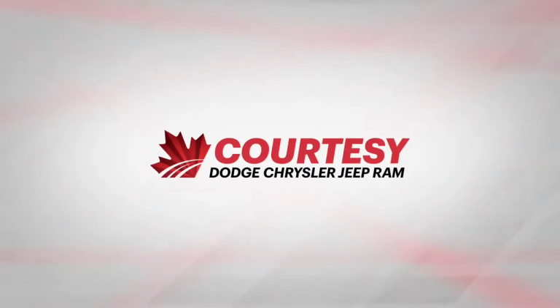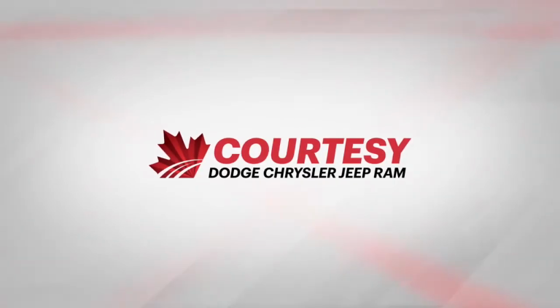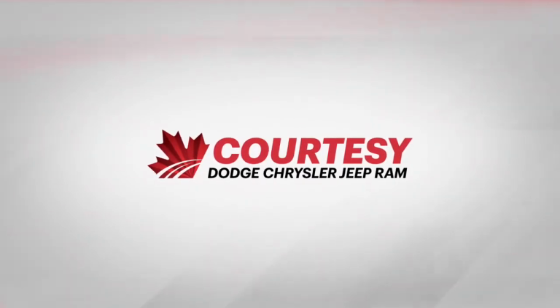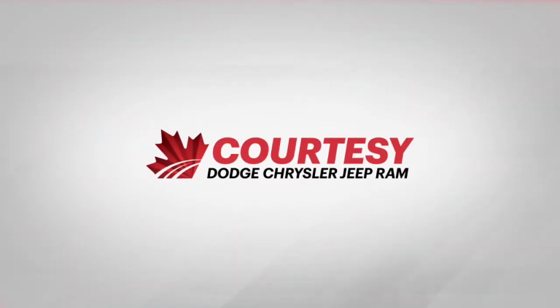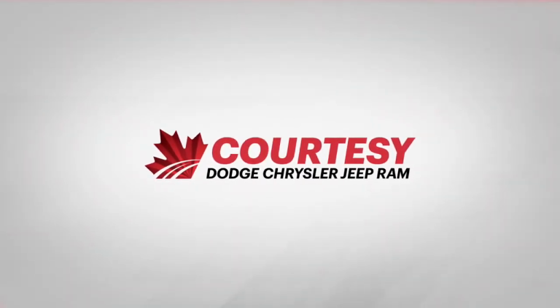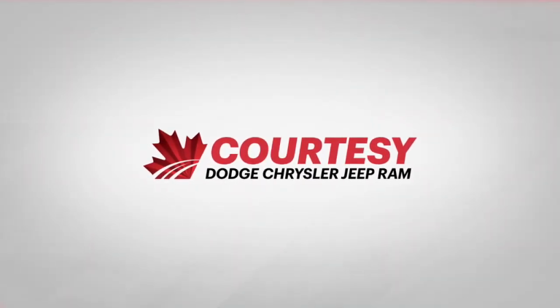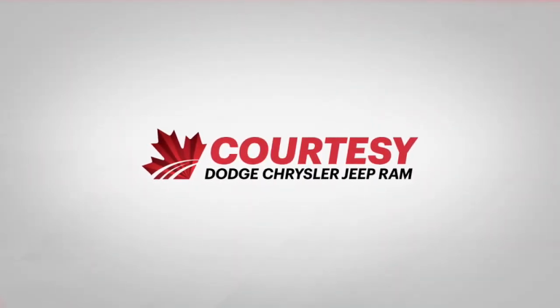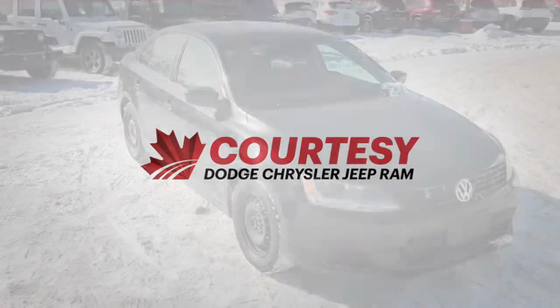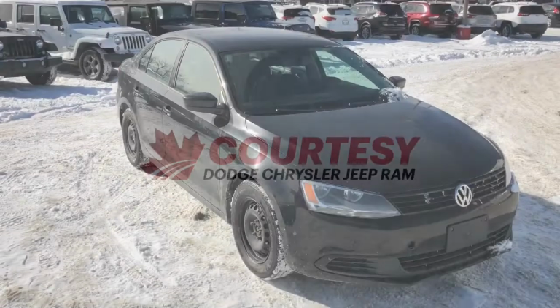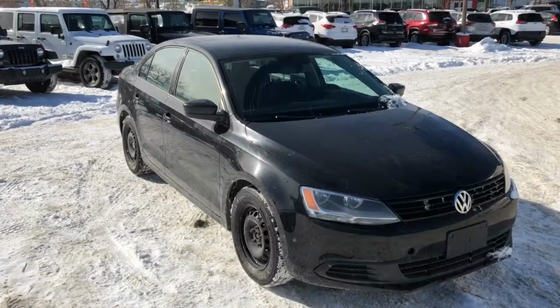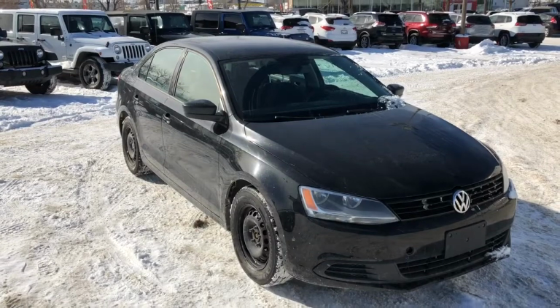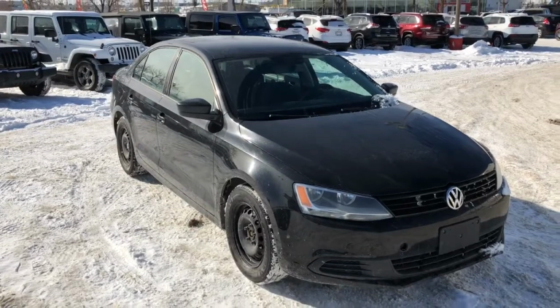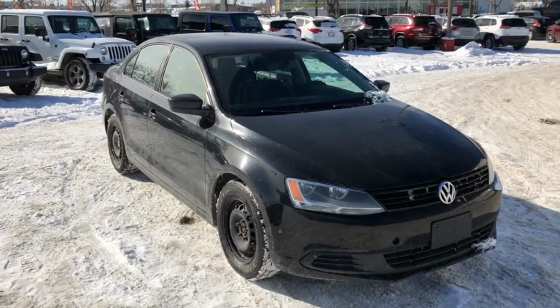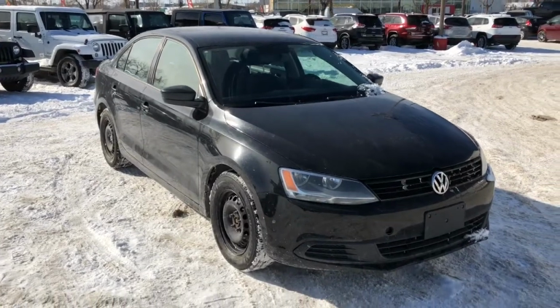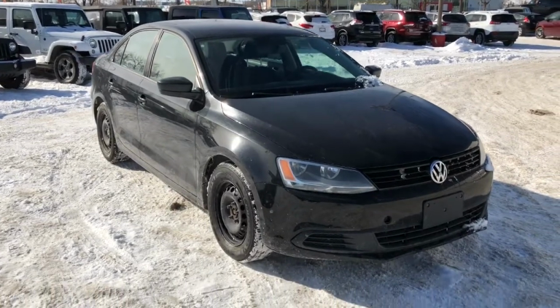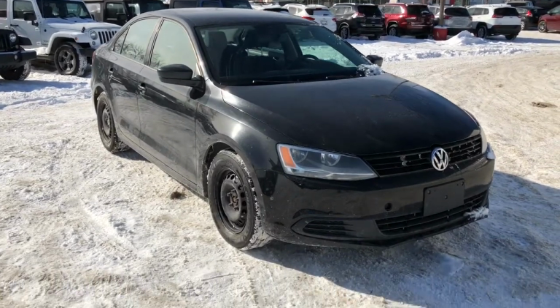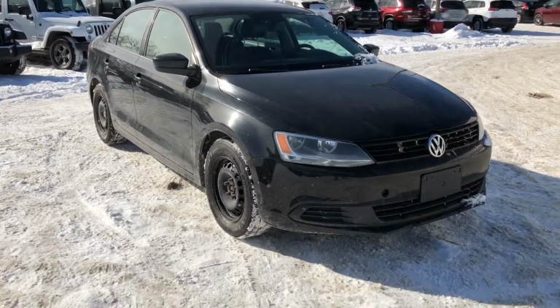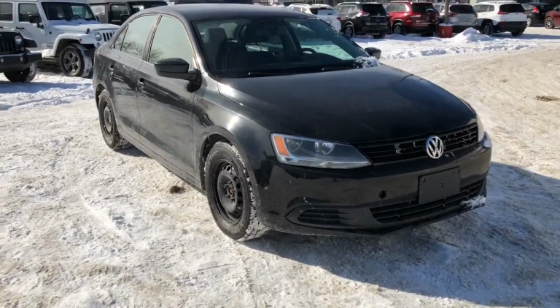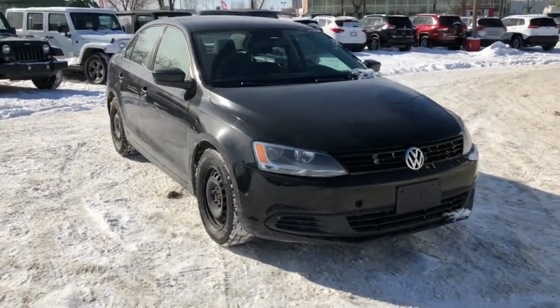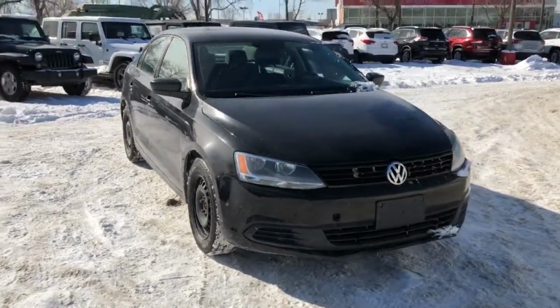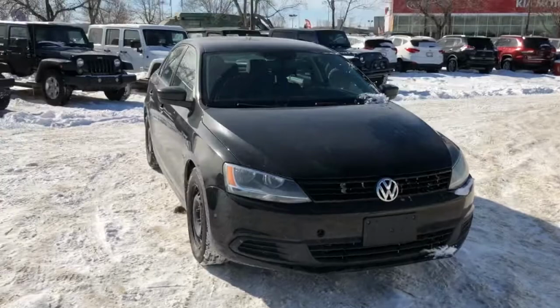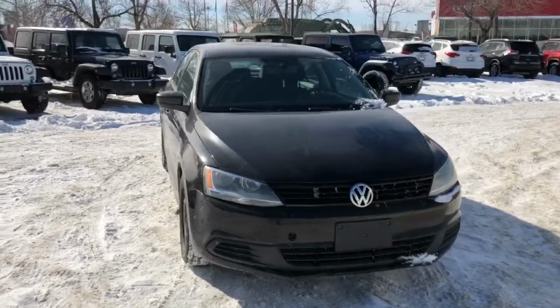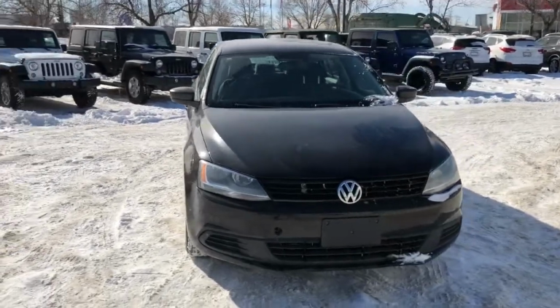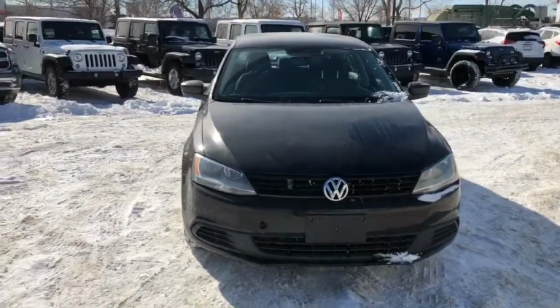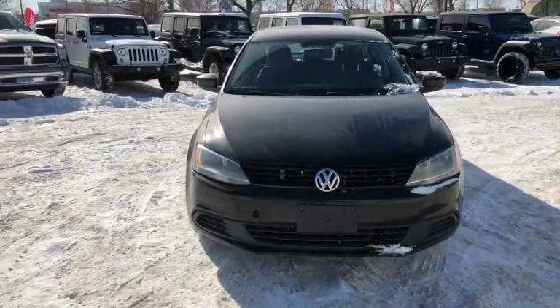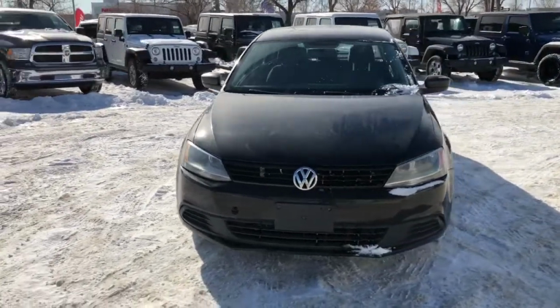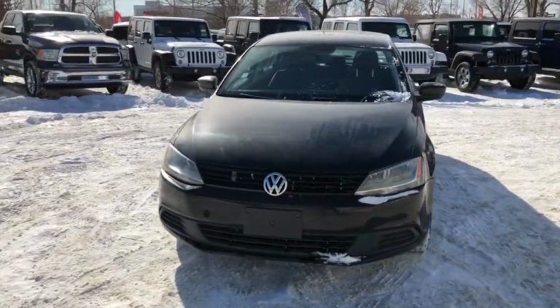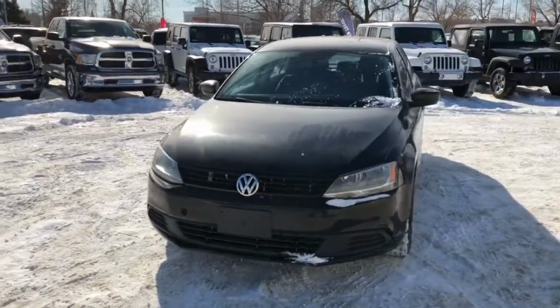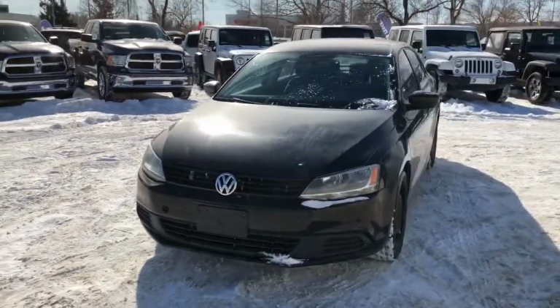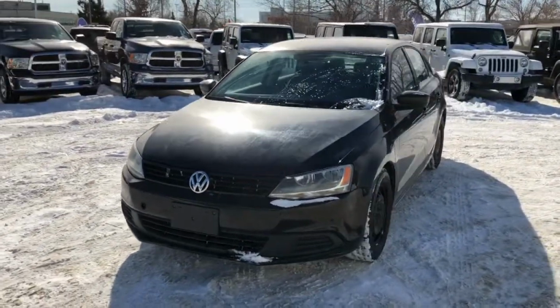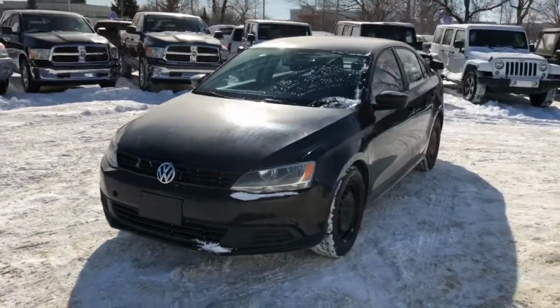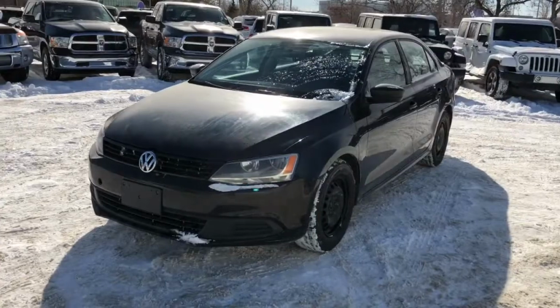Hello everyone, Tyson from Courtesy Chrysler here. Today I'm going to show you guys a used 2013 Volkswagen Jetta Comfortline sedan. This features a two-liter four-cylinder engine, automatic transmission, front-wheel drive, and is black in color.